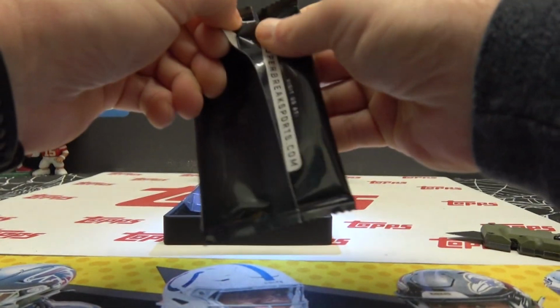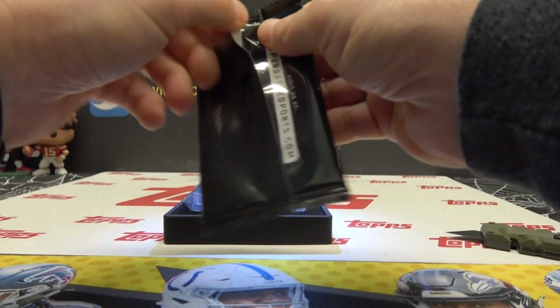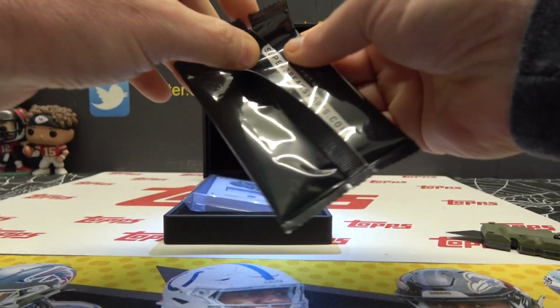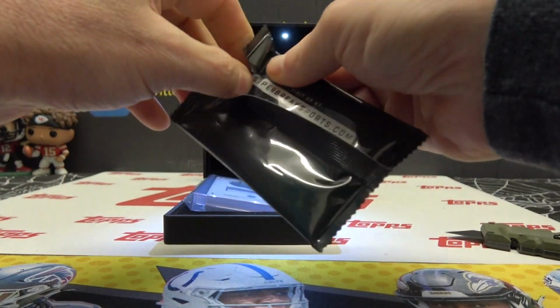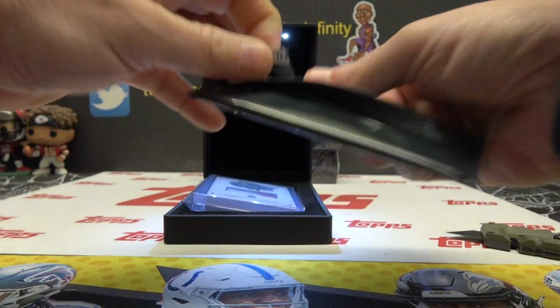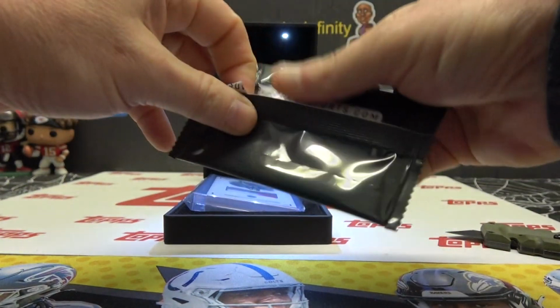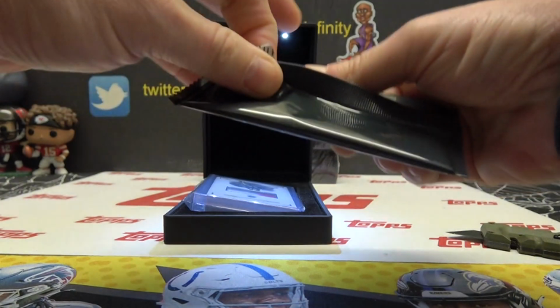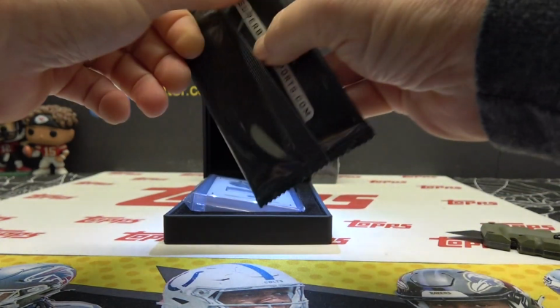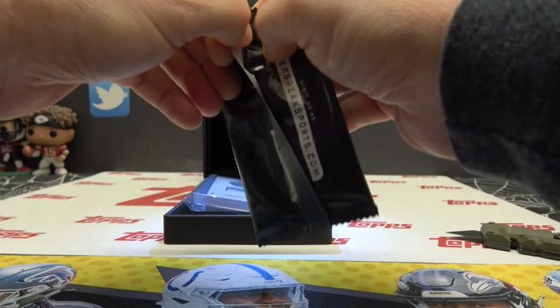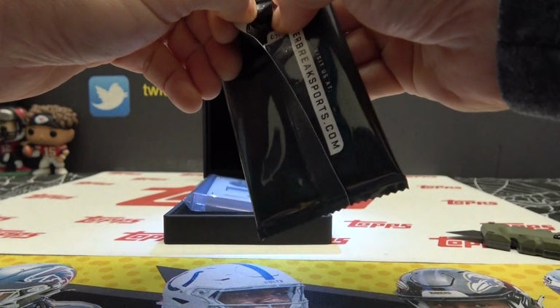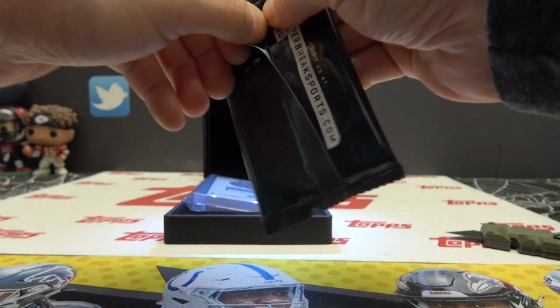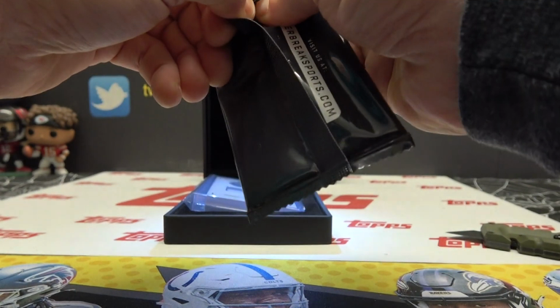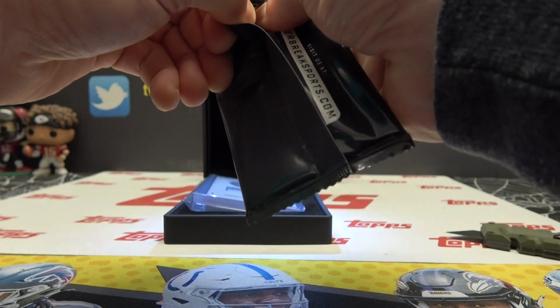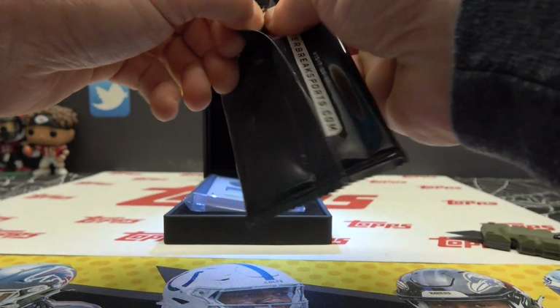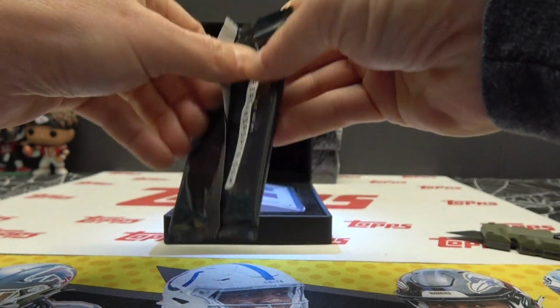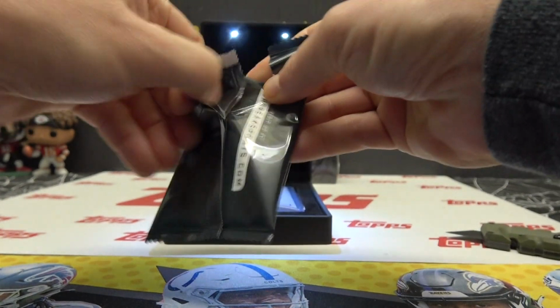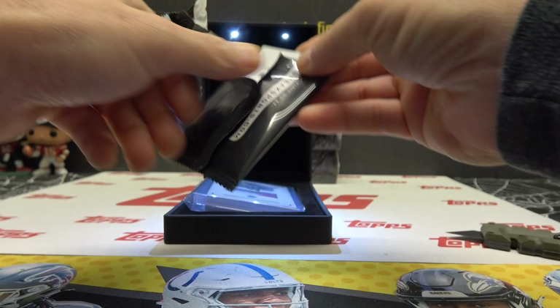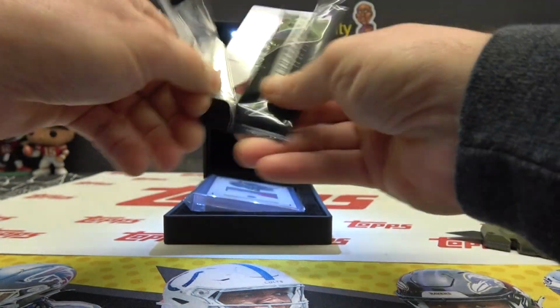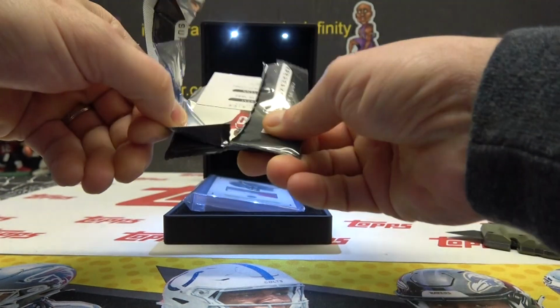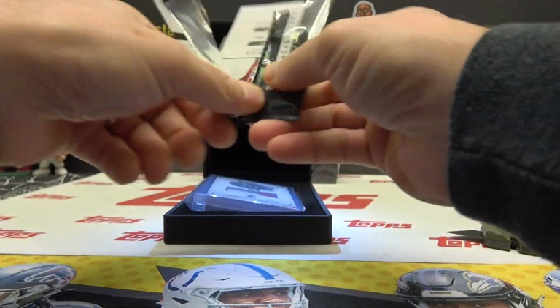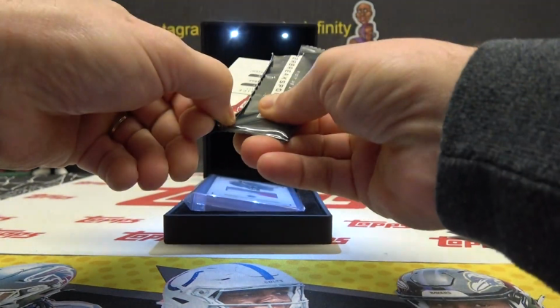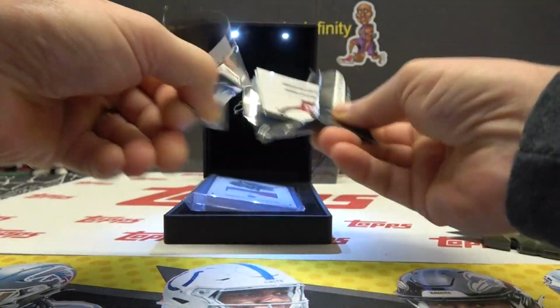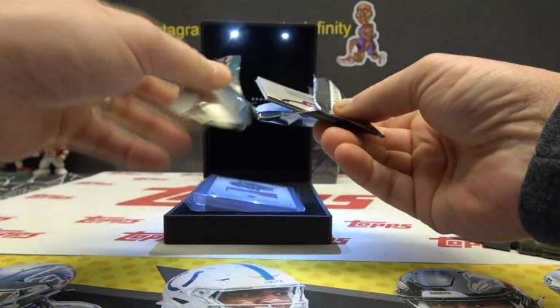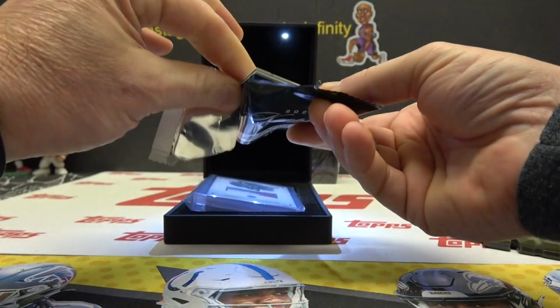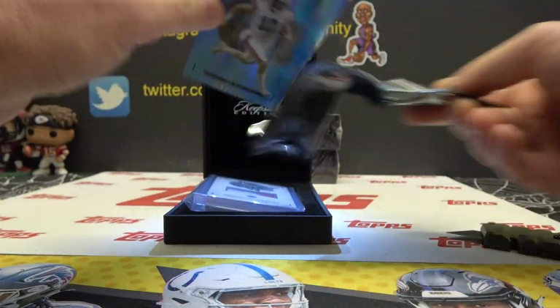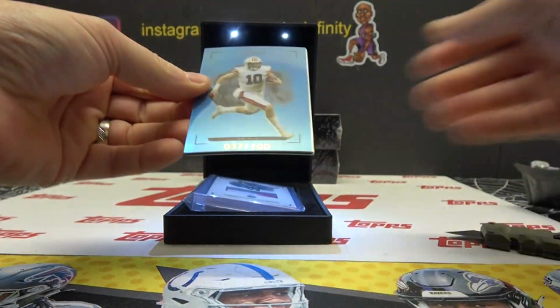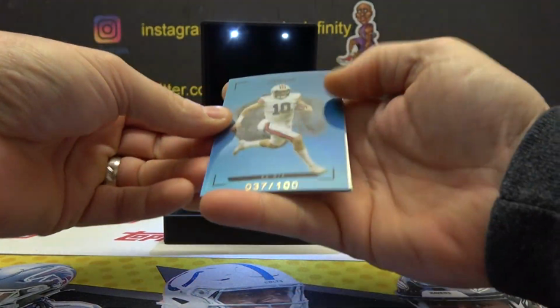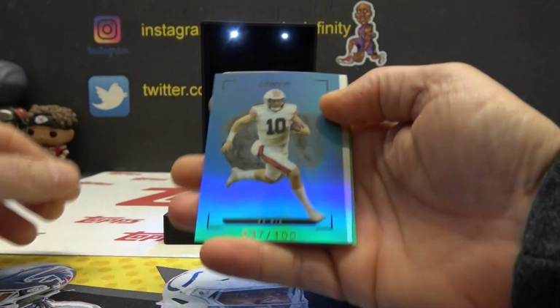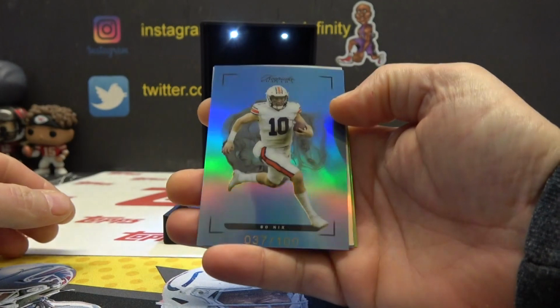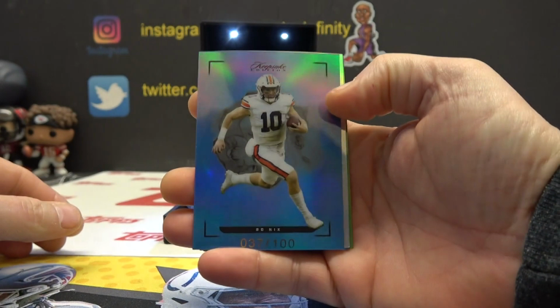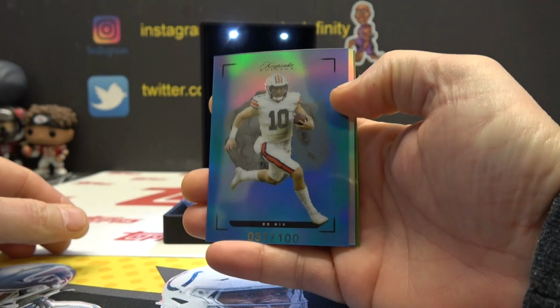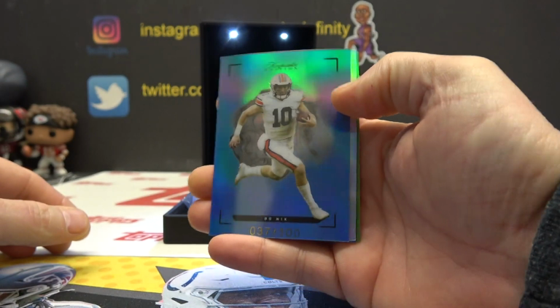There it goes — oh damn, this pack doesn't want to give, and to be honest it still doesn't. The foil they use I believe is Kevlar-related. 37 of 100 — bow nicks.